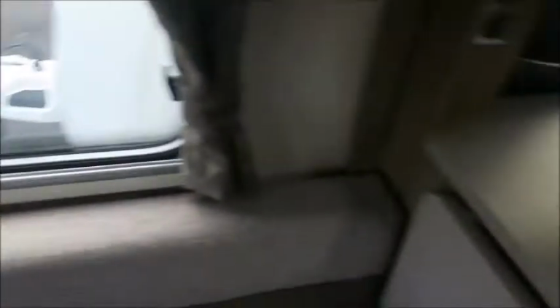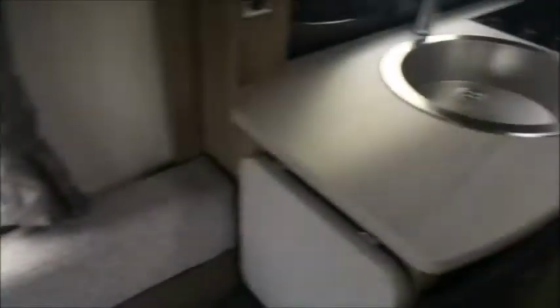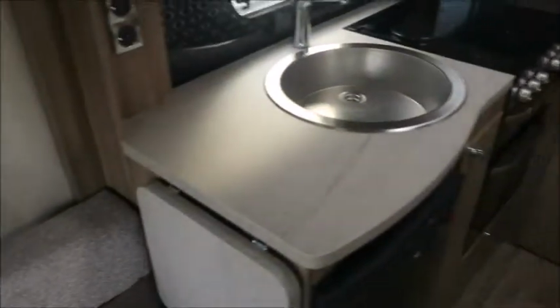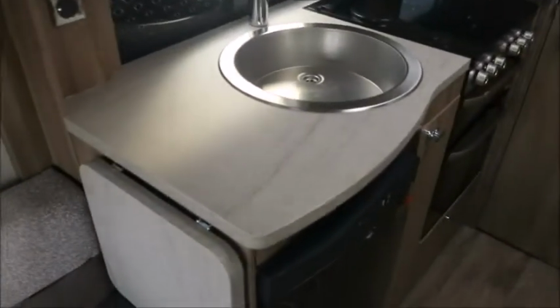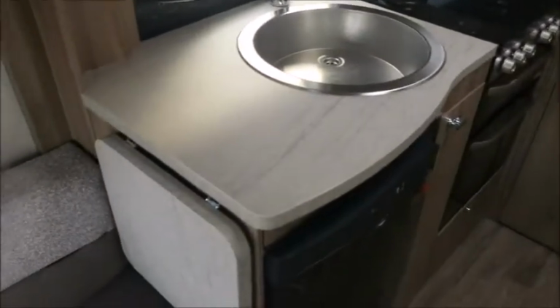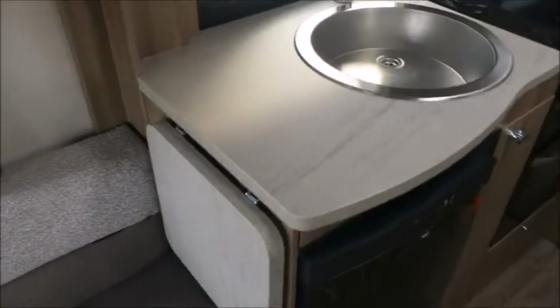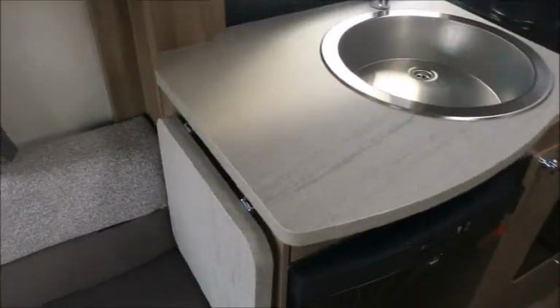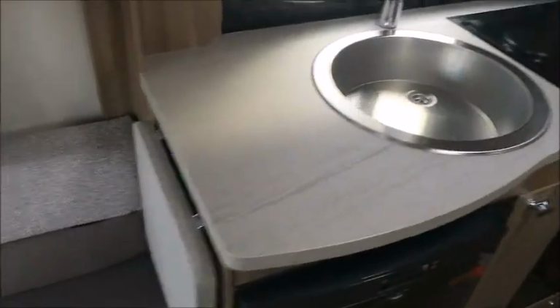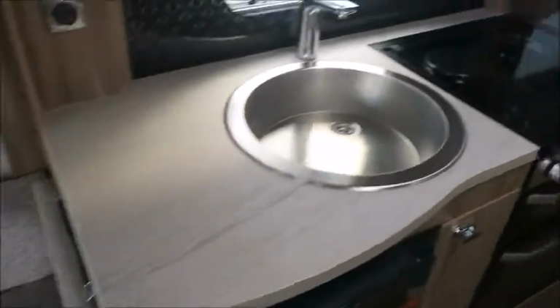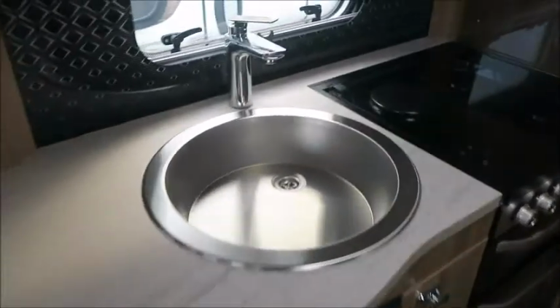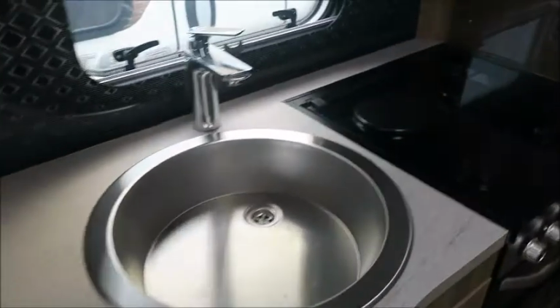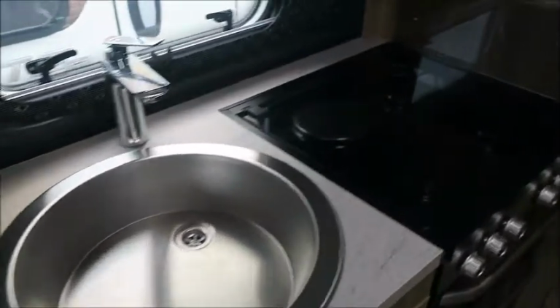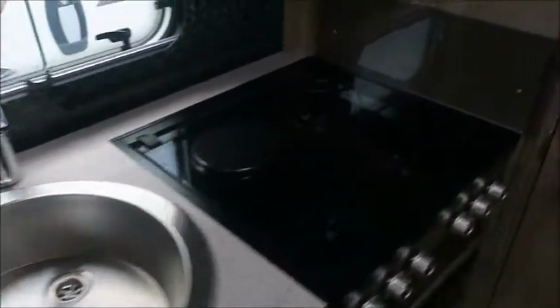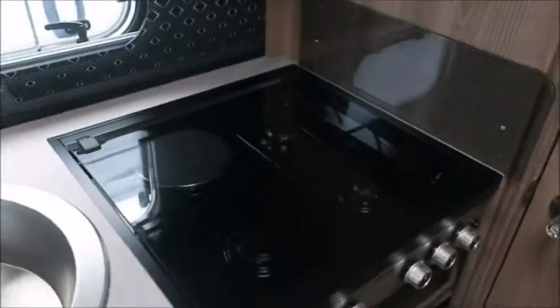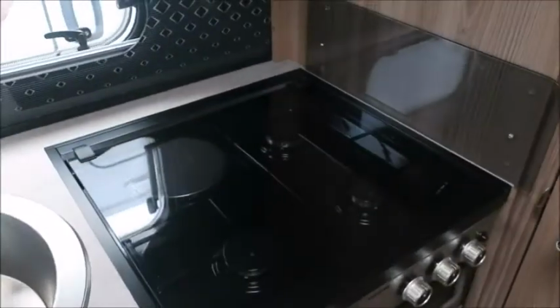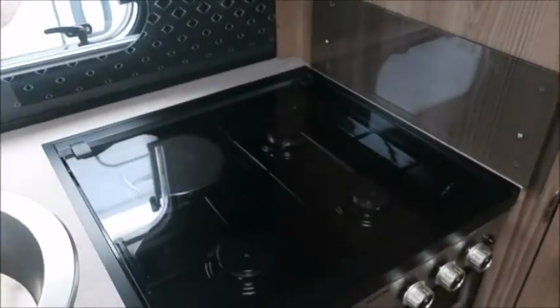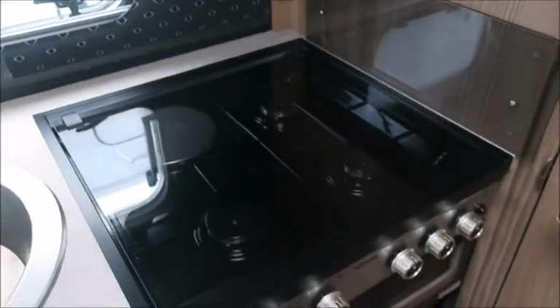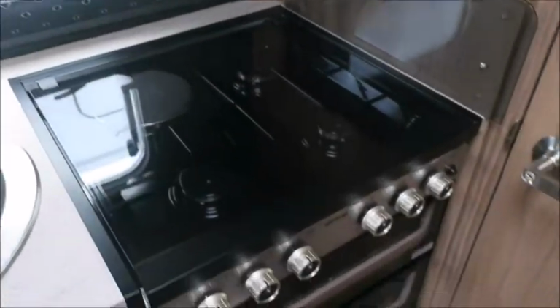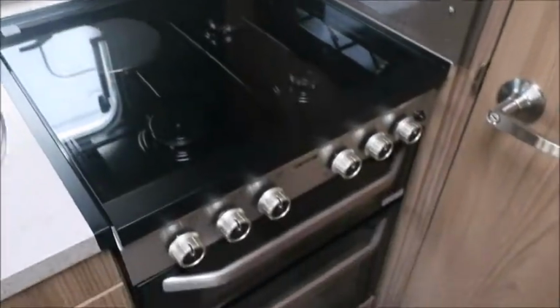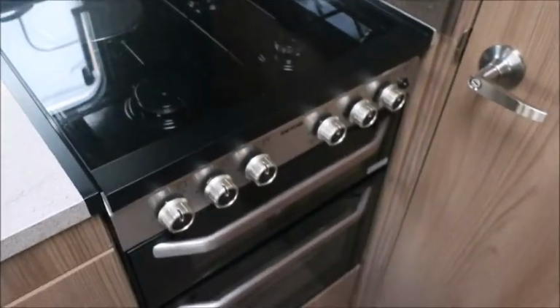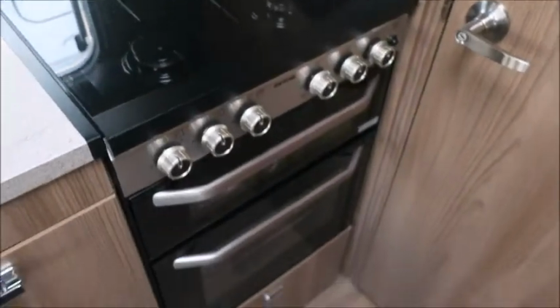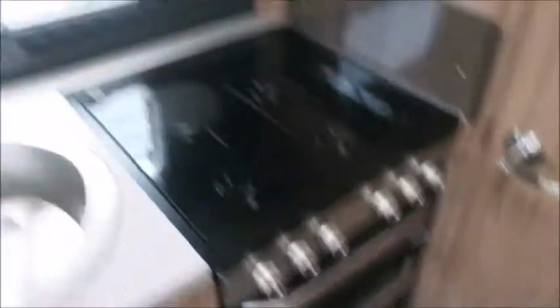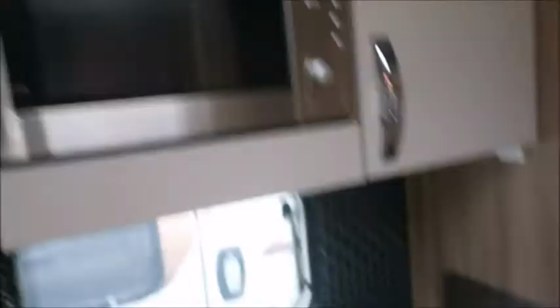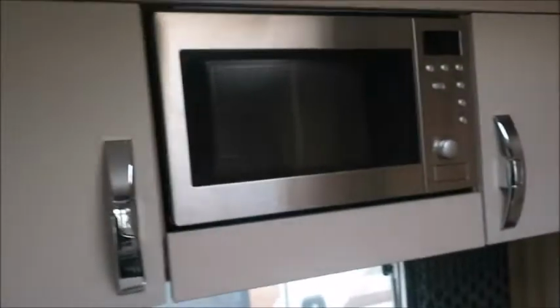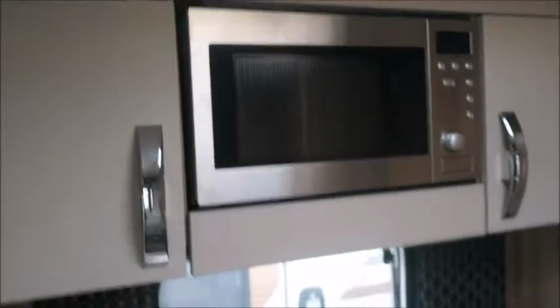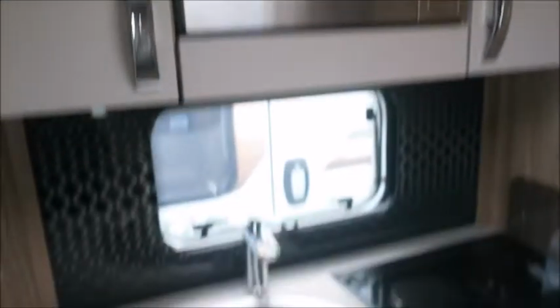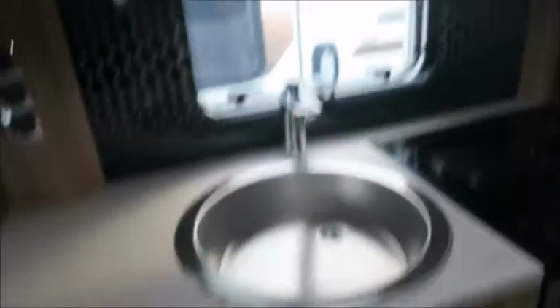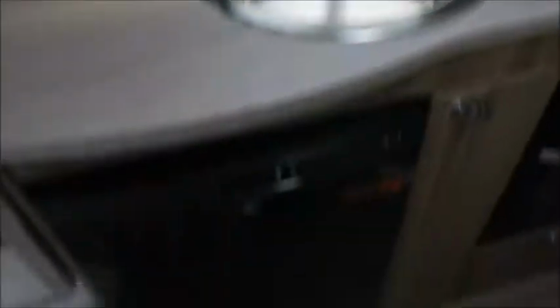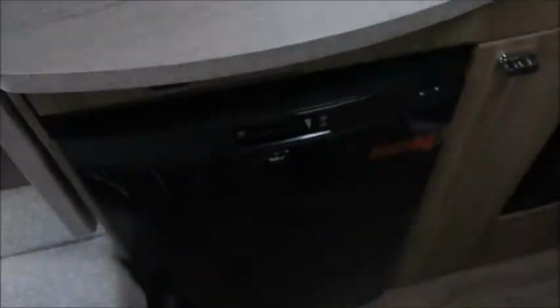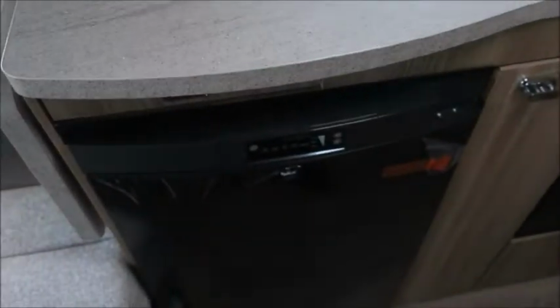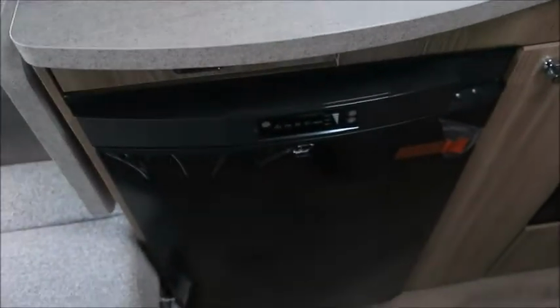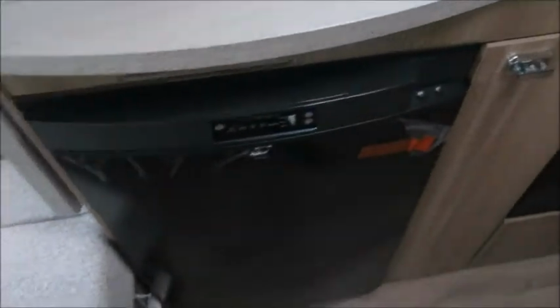The kitchen has got an extendable worktop with sink, a three gas electric hob, grill, oven, a microwave, and a Dometic fridge freezer.